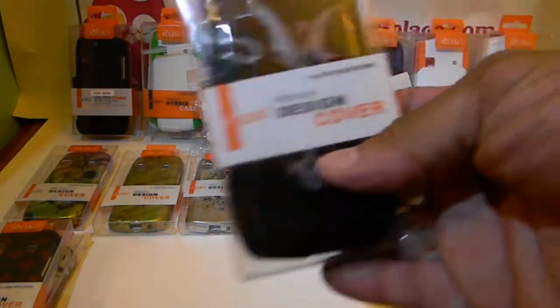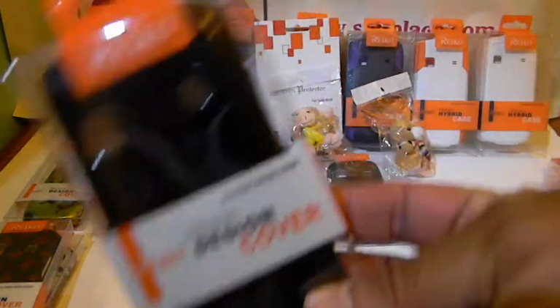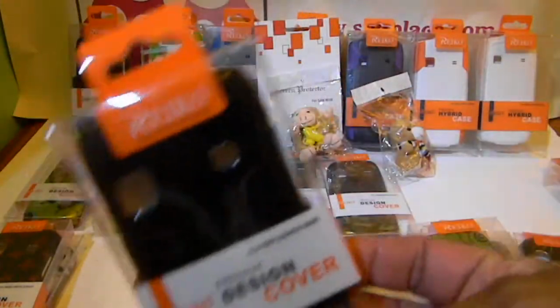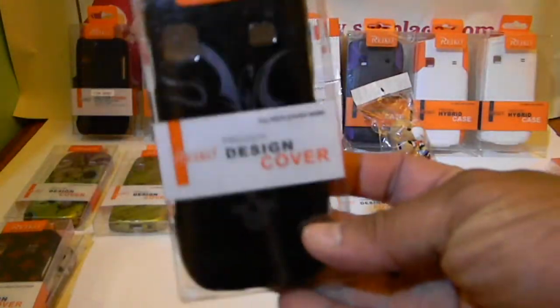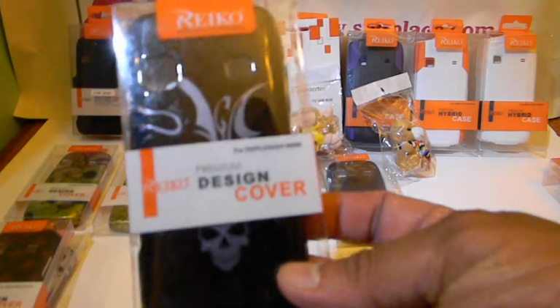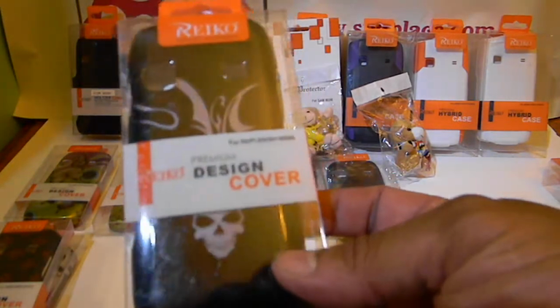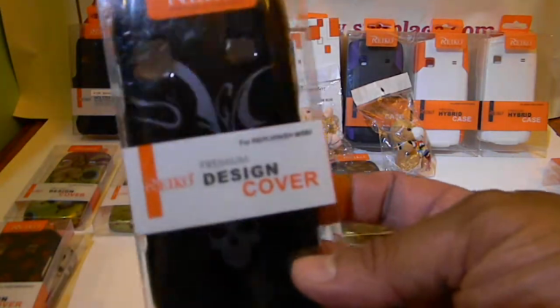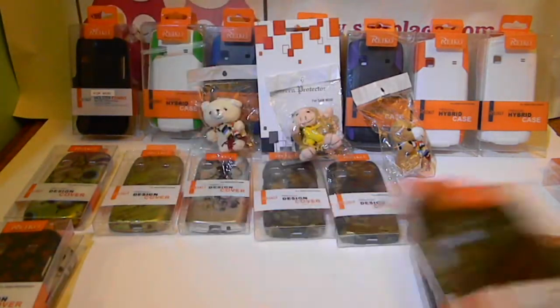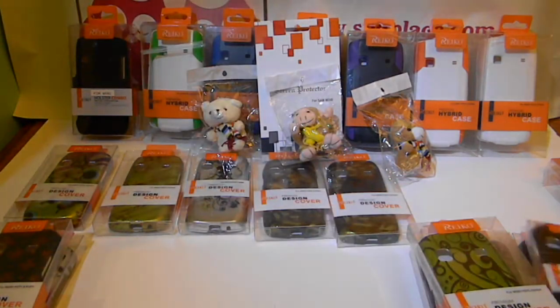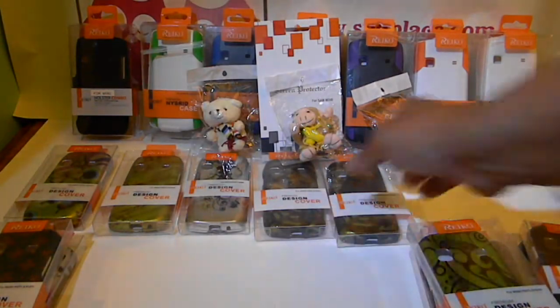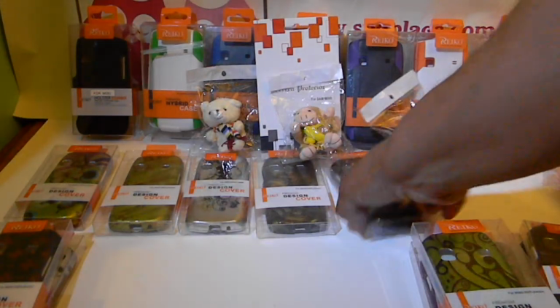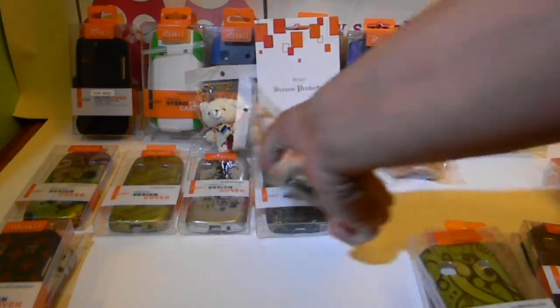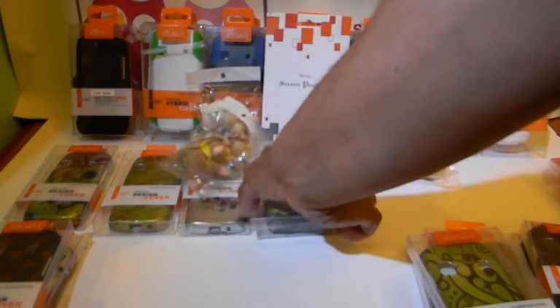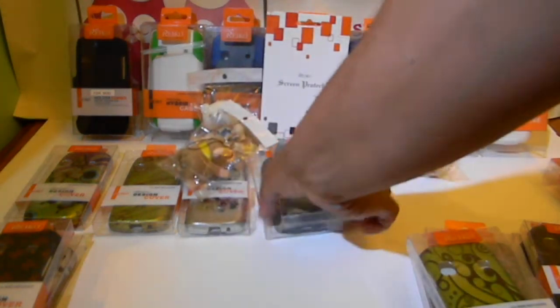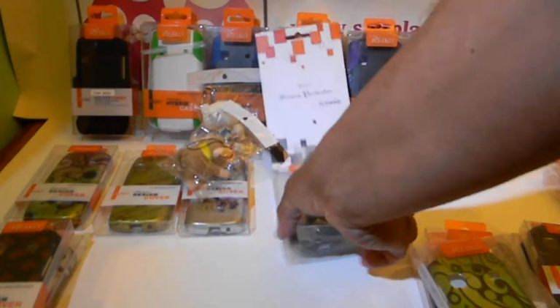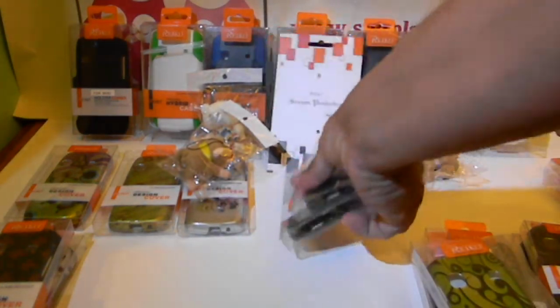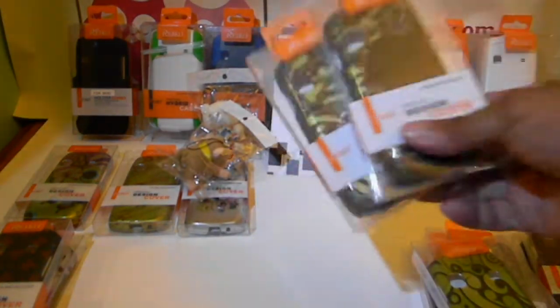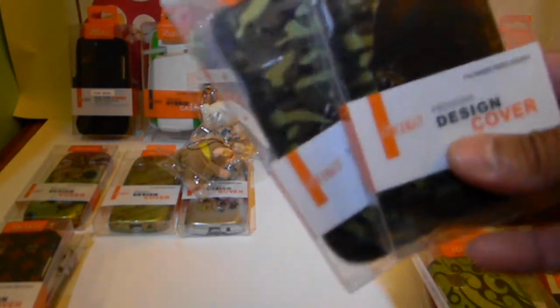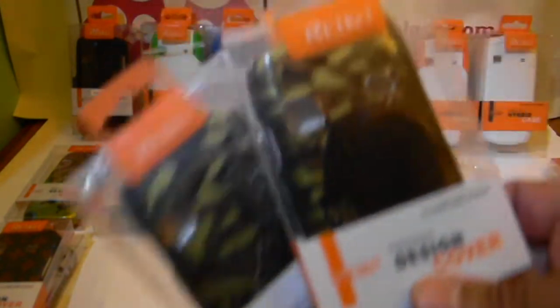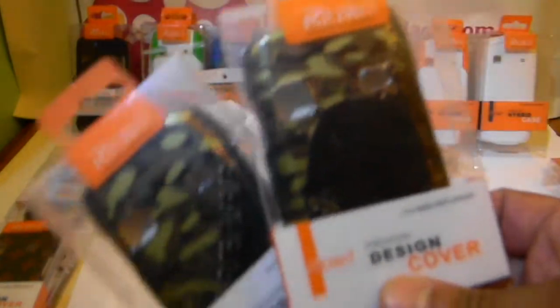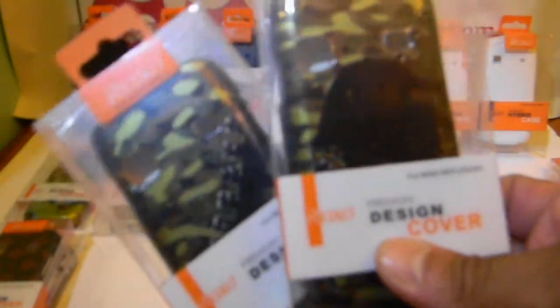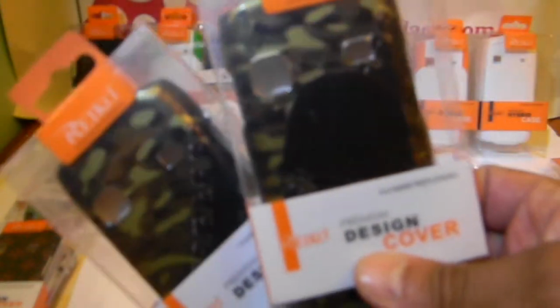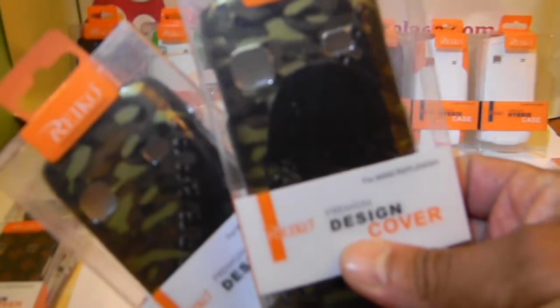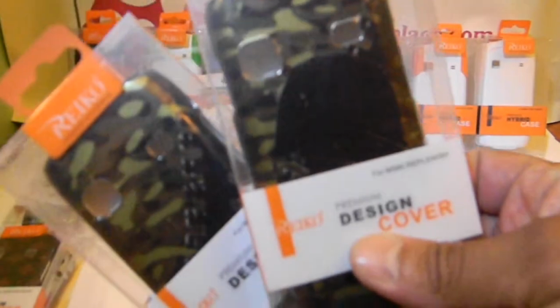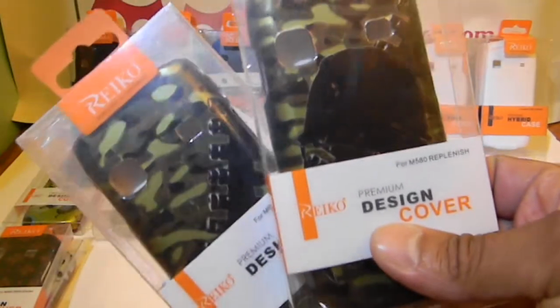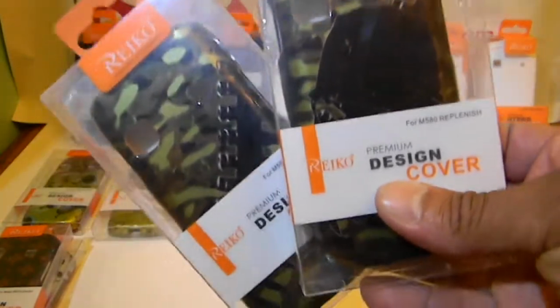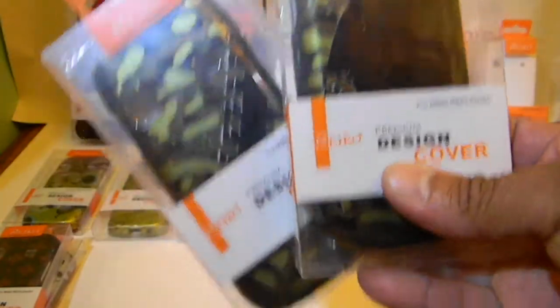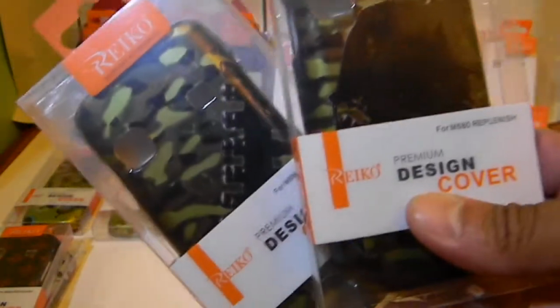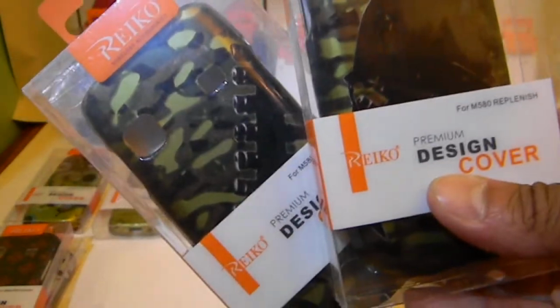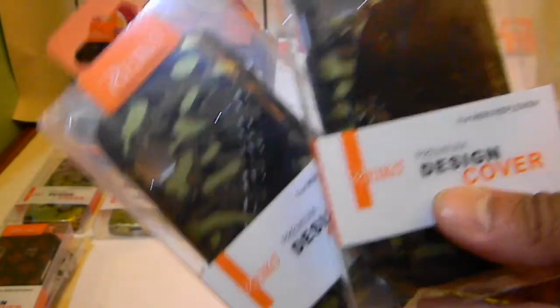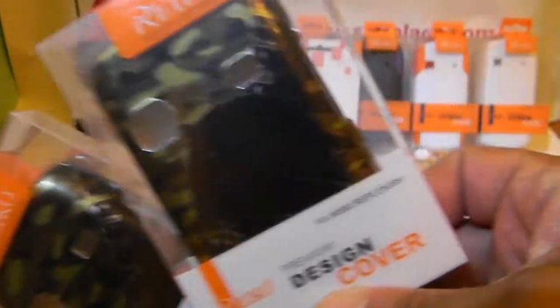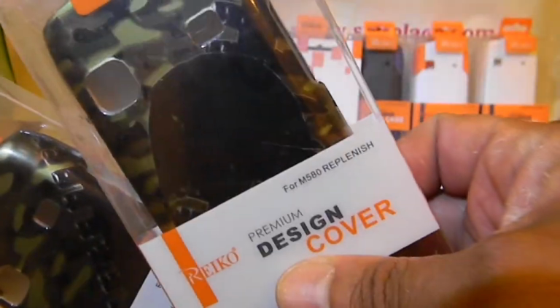This one we call the abstract skull. And for anybody in the military, we've got camouflage ones — it's got a bullet belt with some bullets in it, and this one has a helmet.